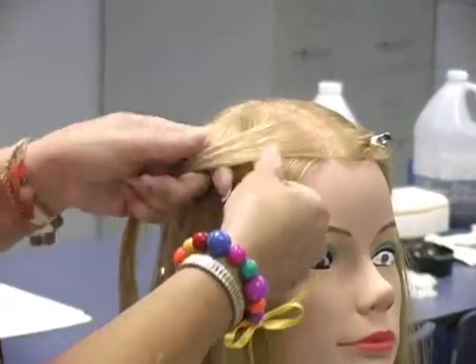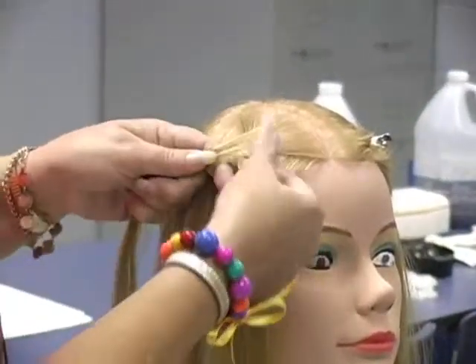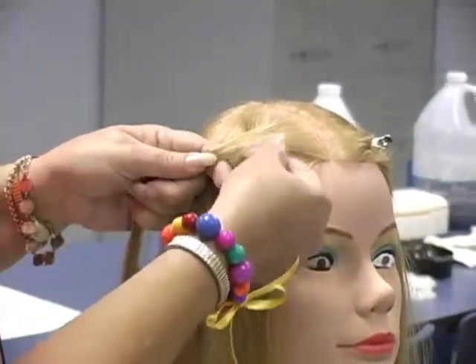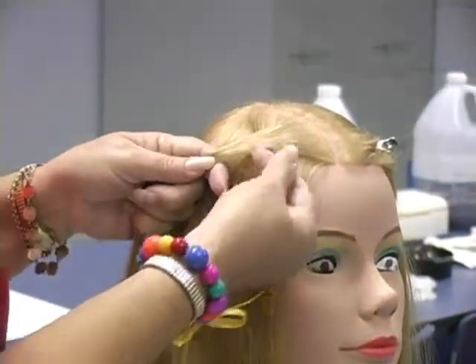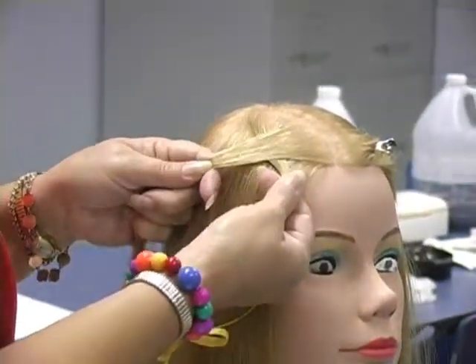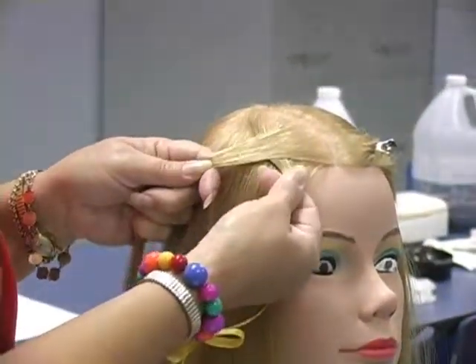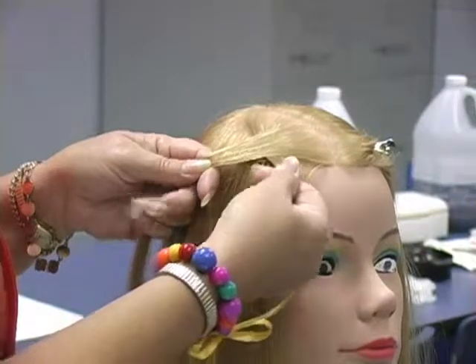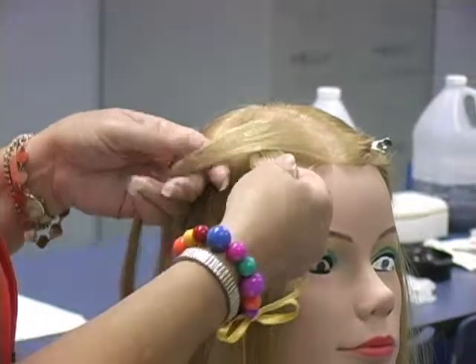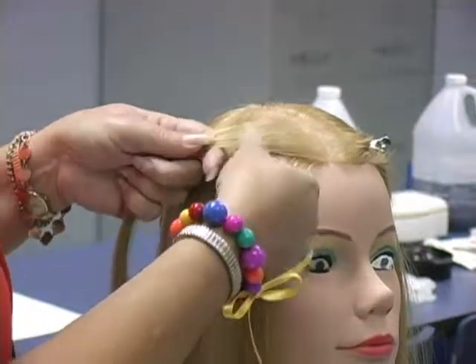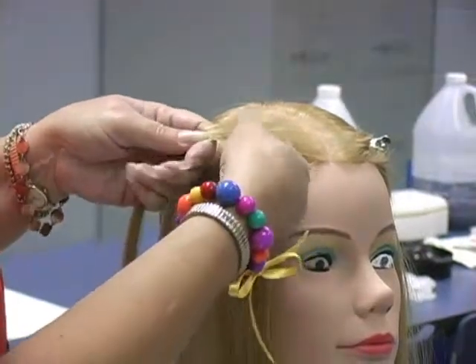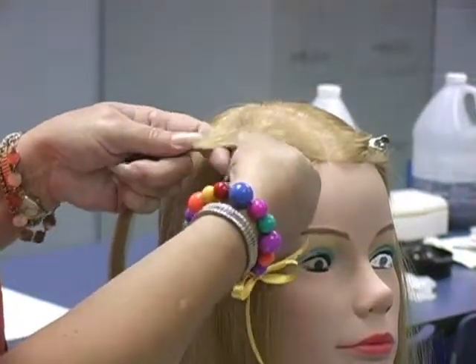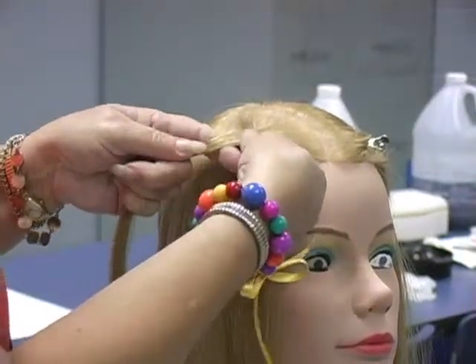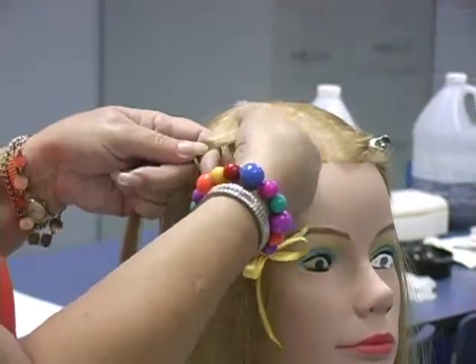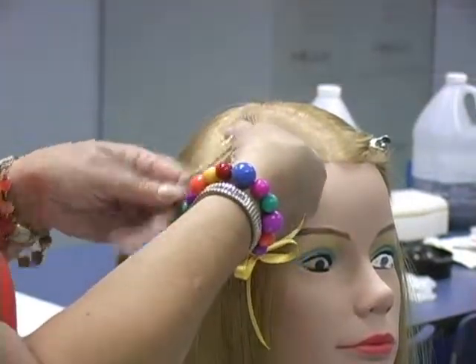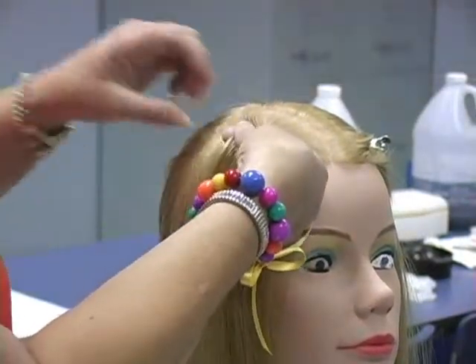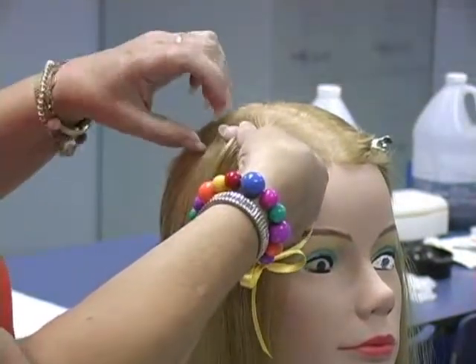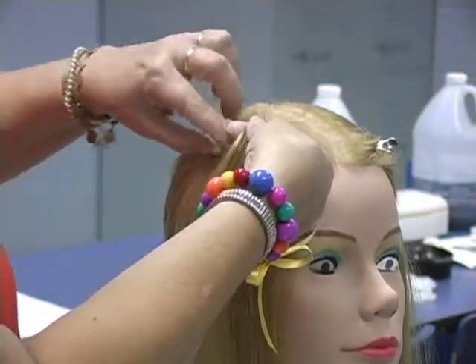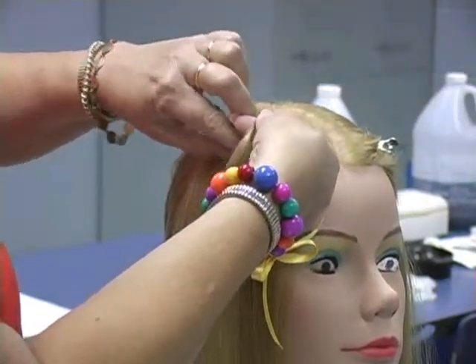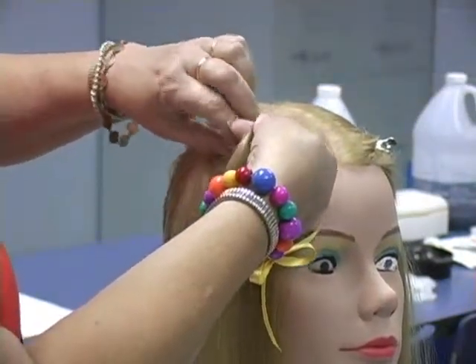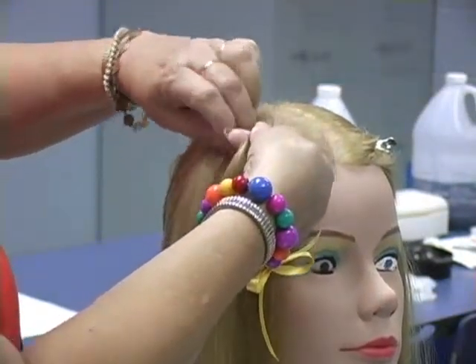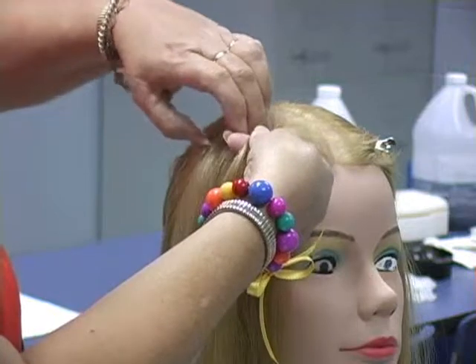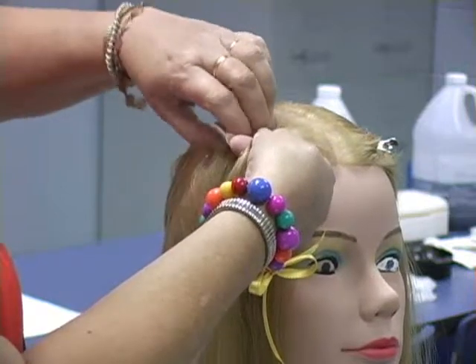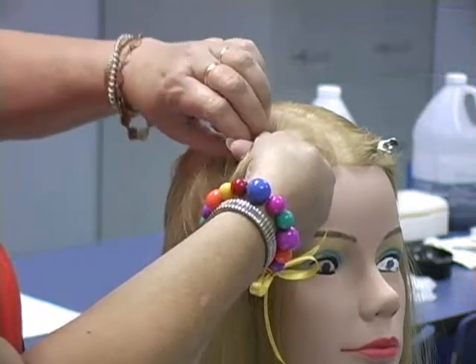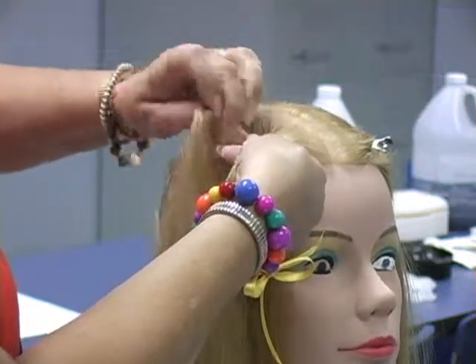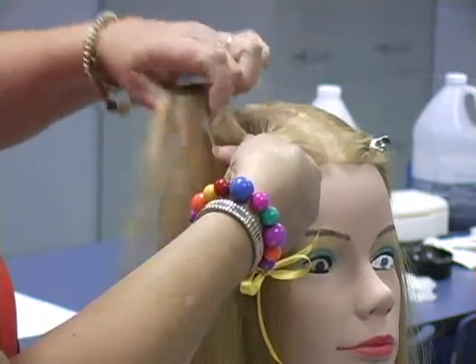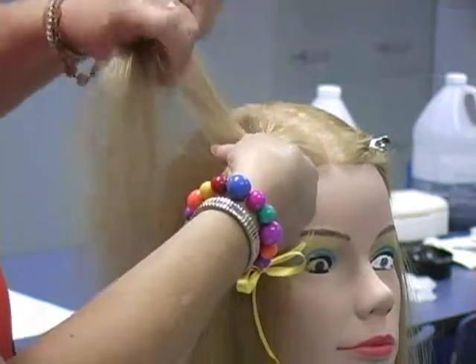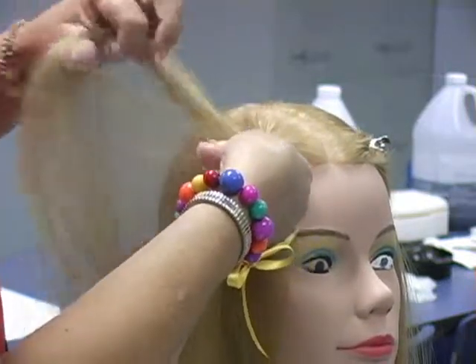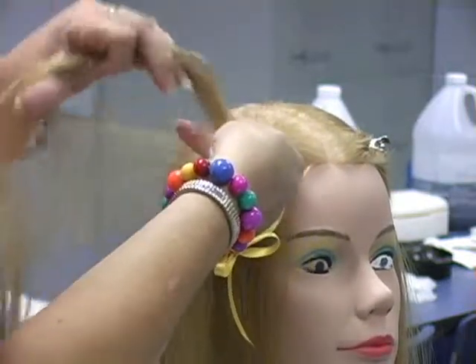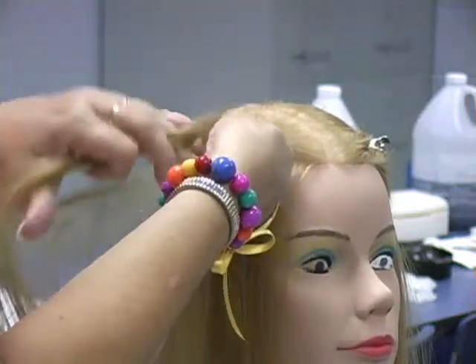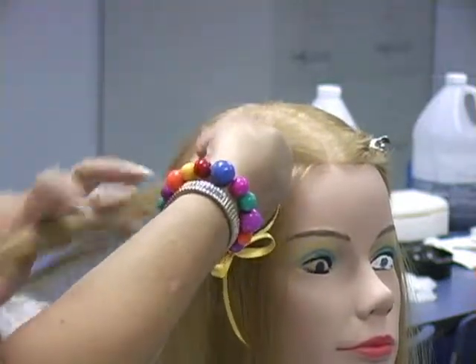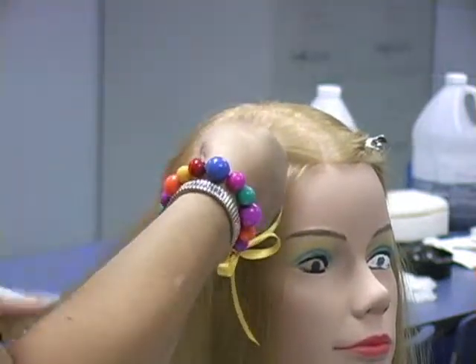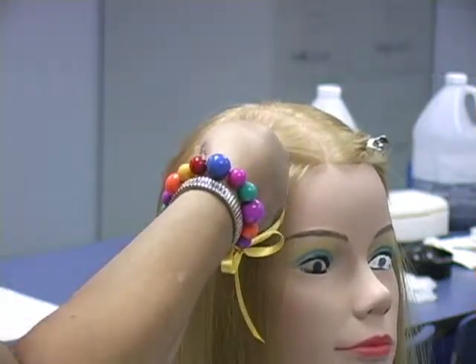We're going to always add to the bottom strand but we're going to add it from the top. Come in, get the hair that you're going to add, cross it over the top.